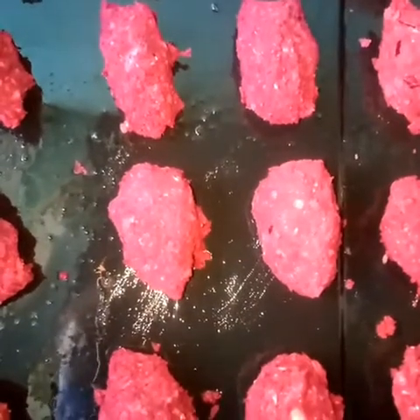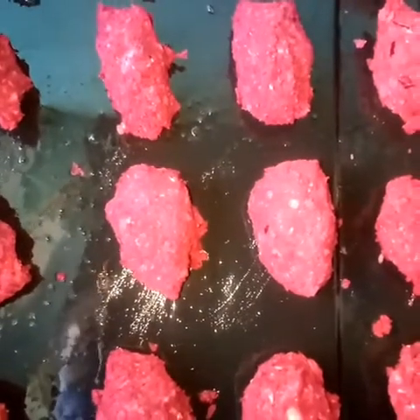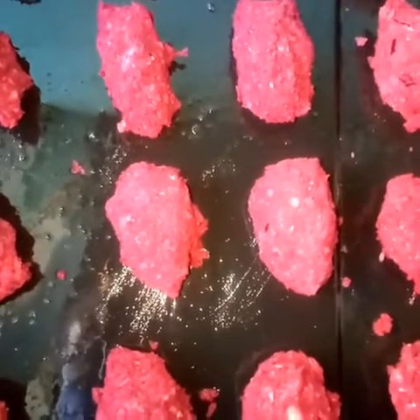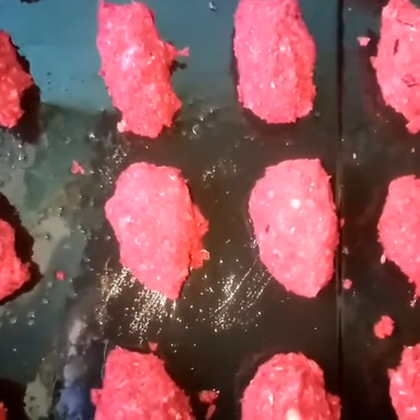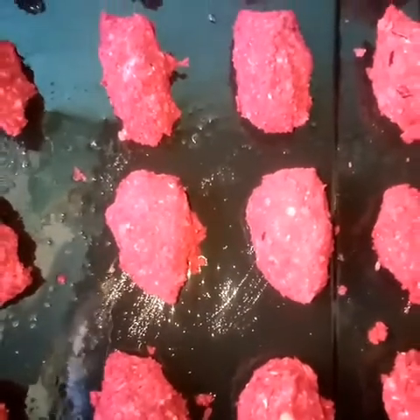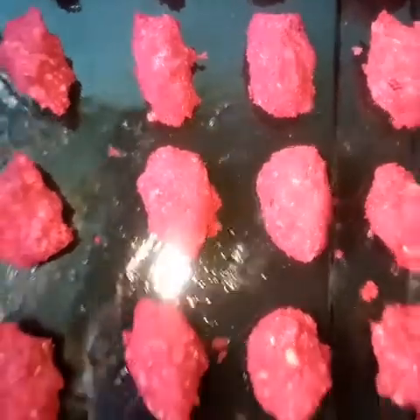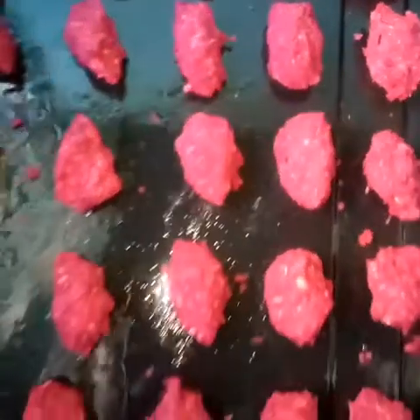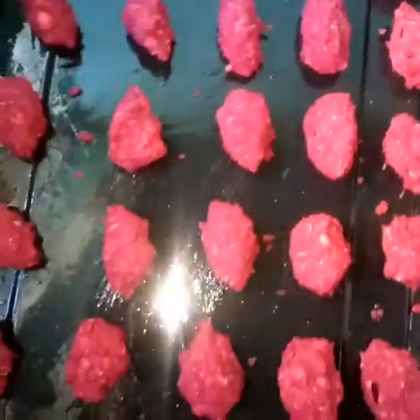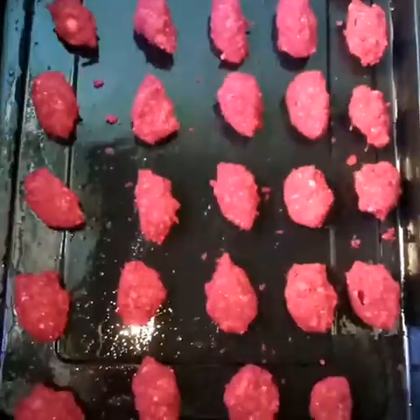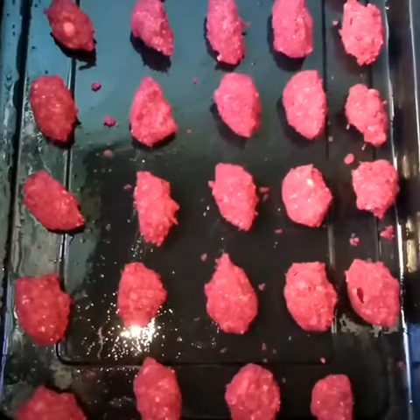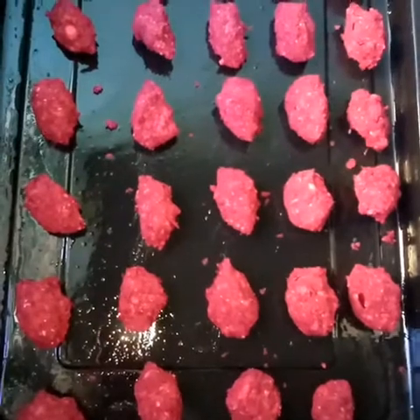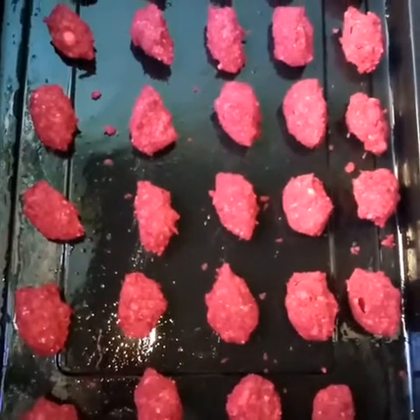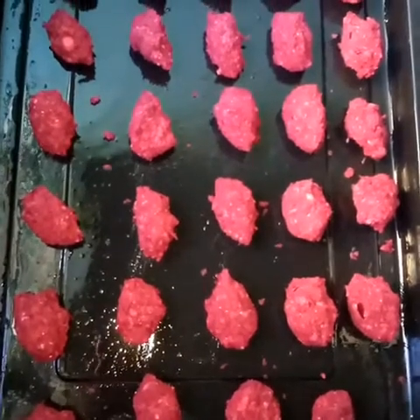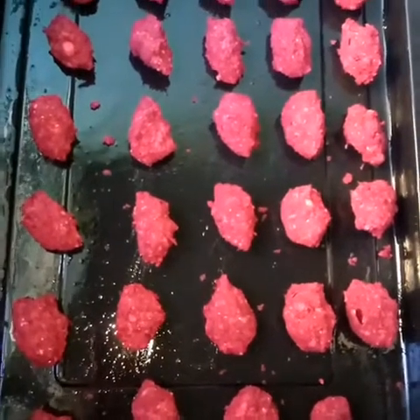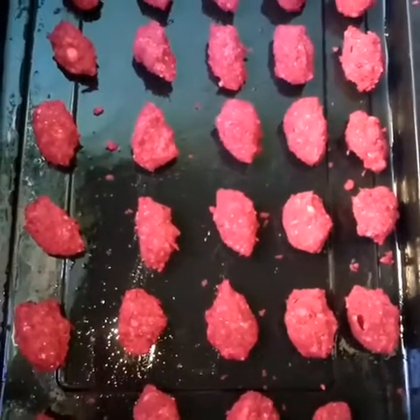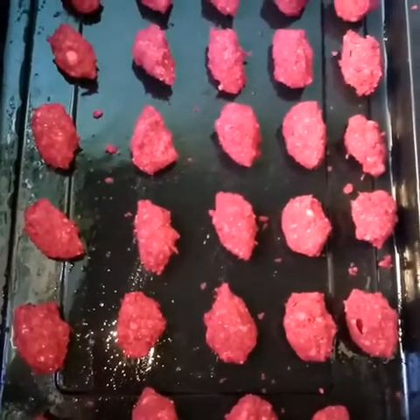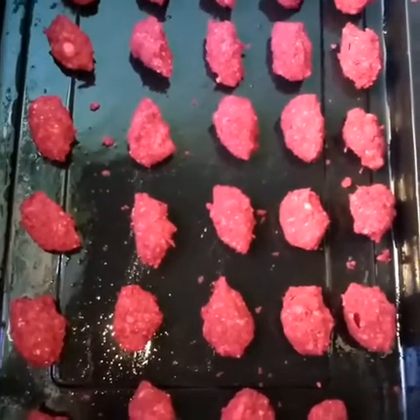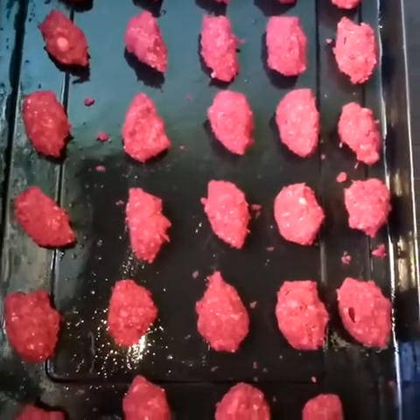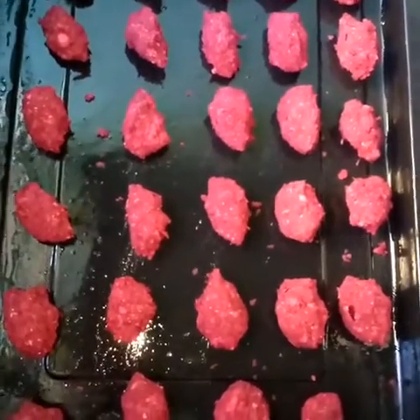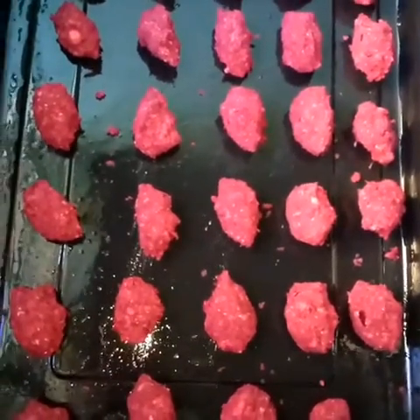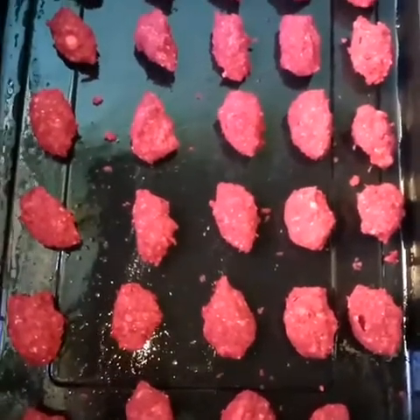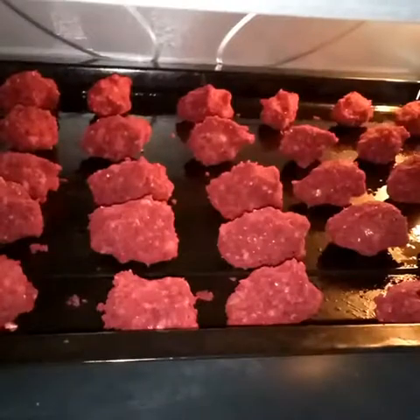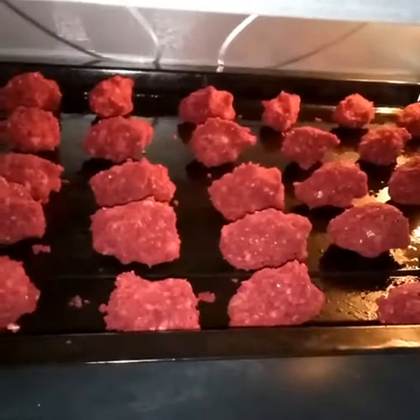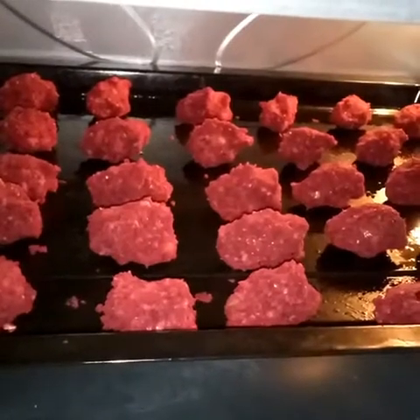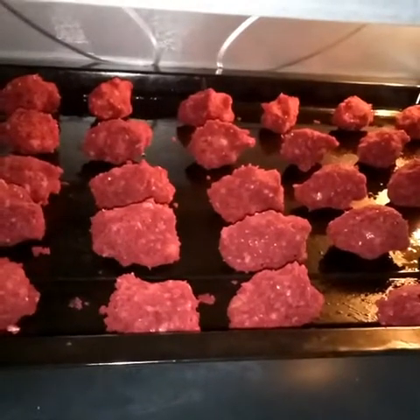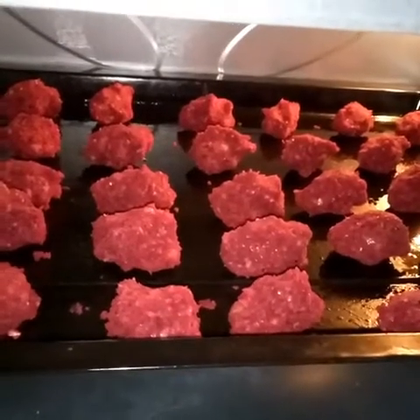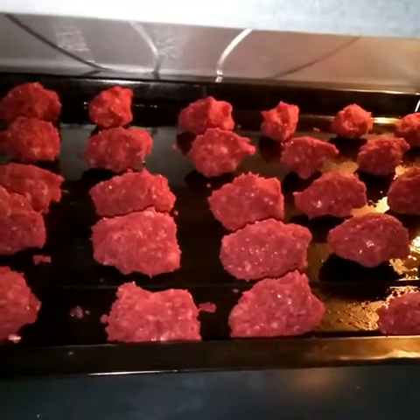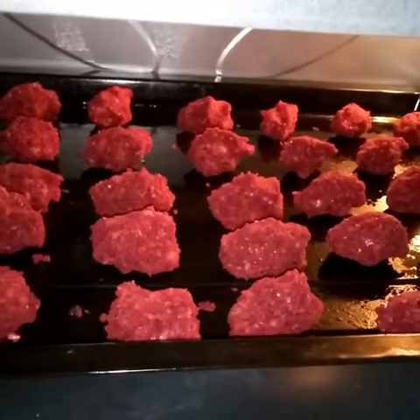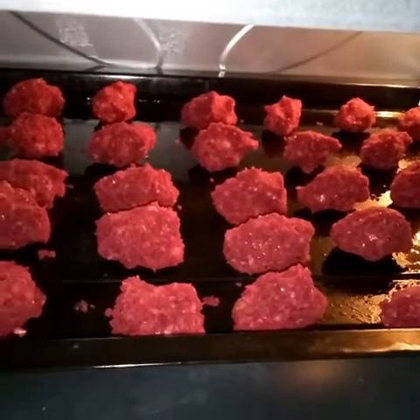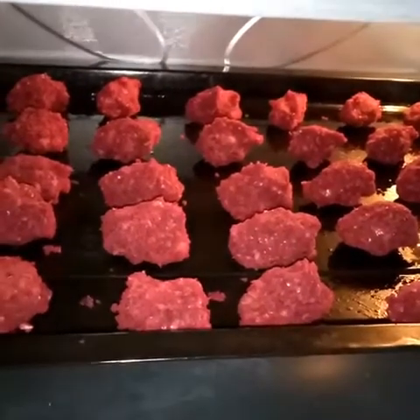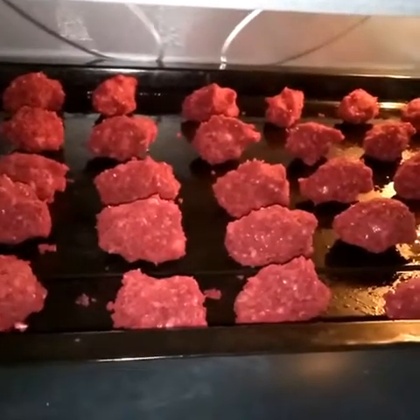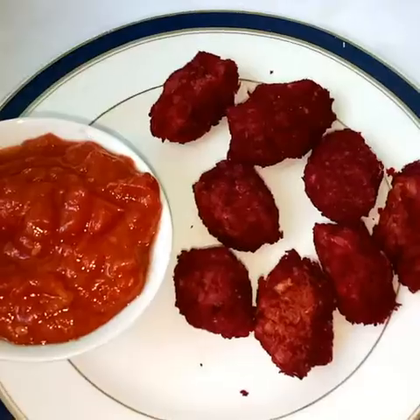Turn them halfway and allow them to cook for another 15 minutes. I made a tomato paste from three tomatoes, and this is what I served with my falafels.